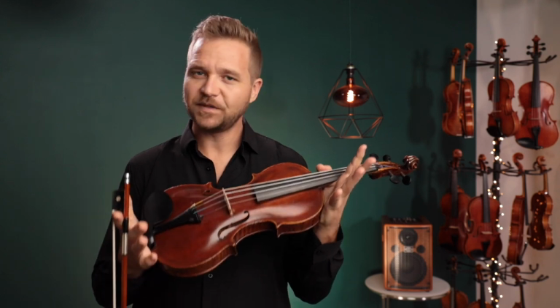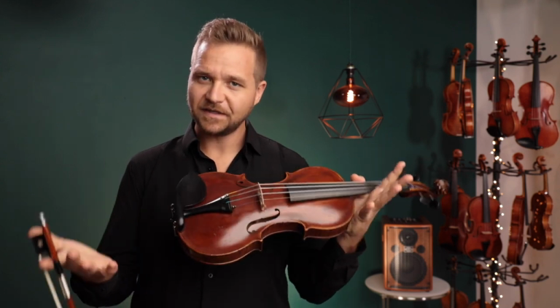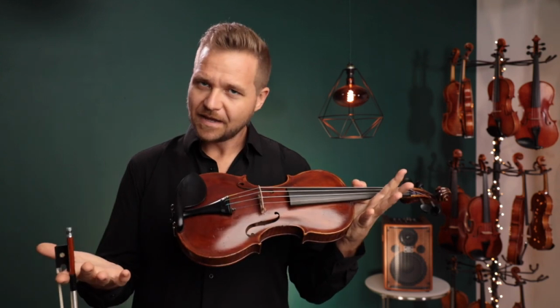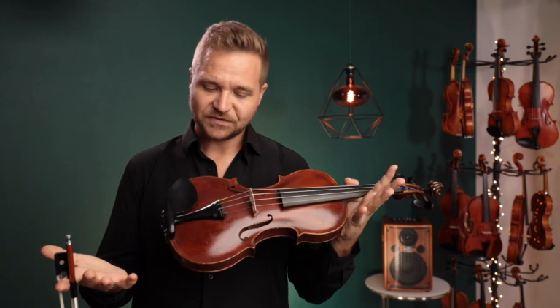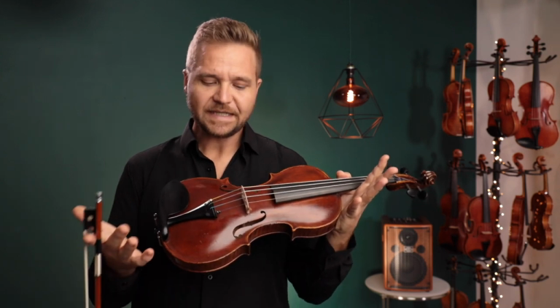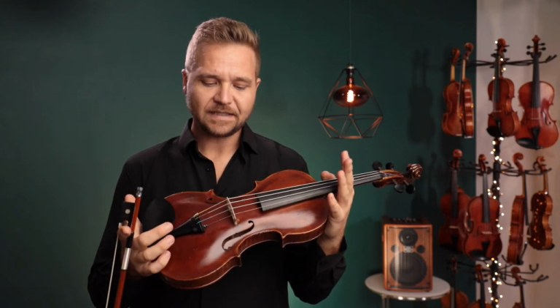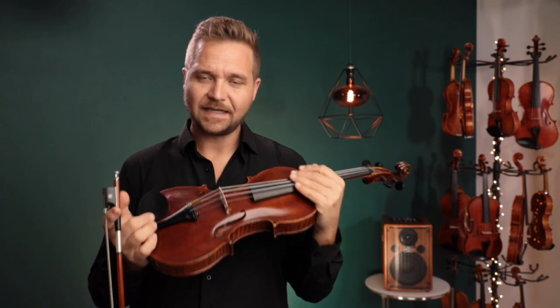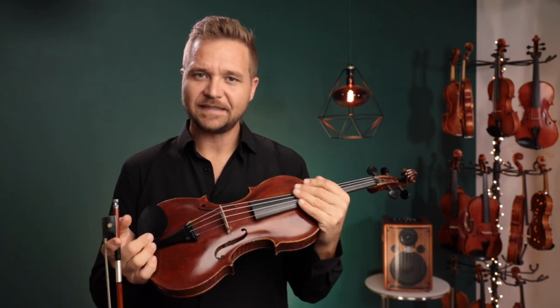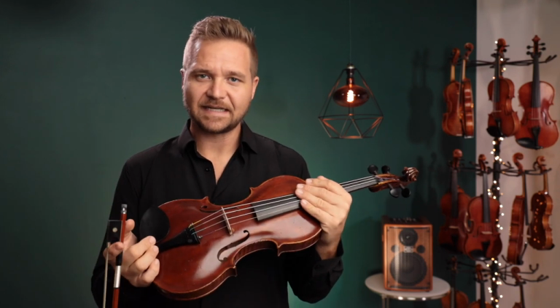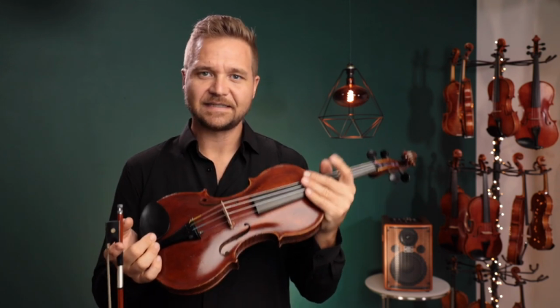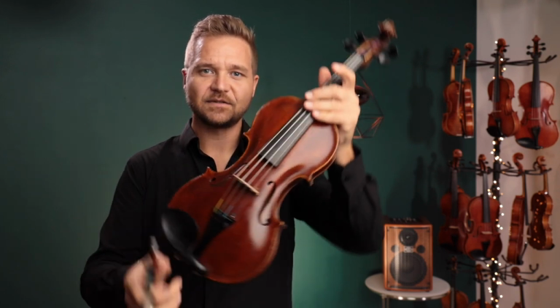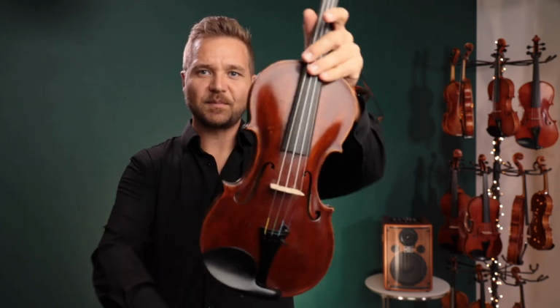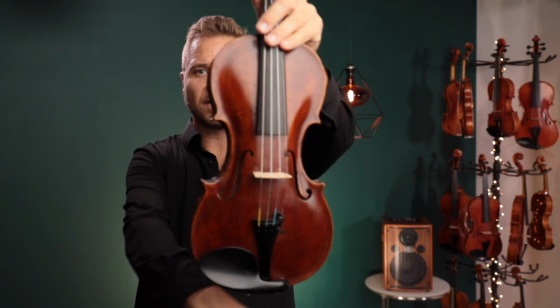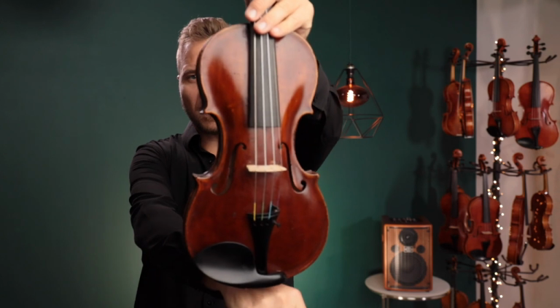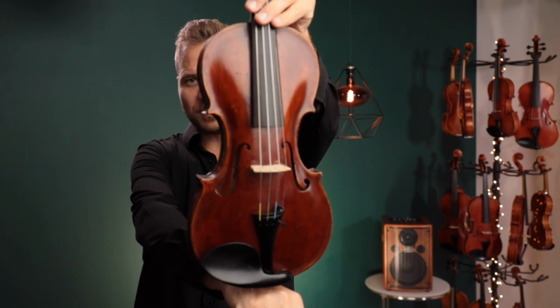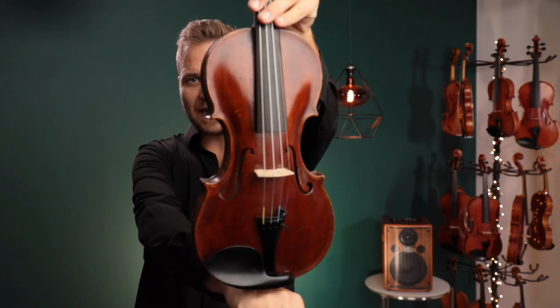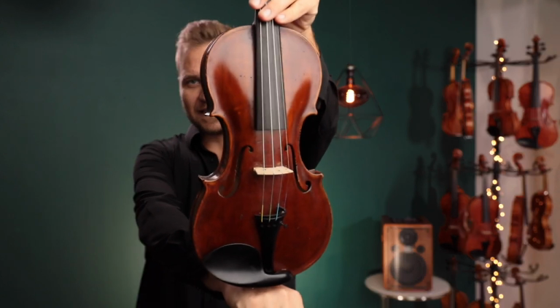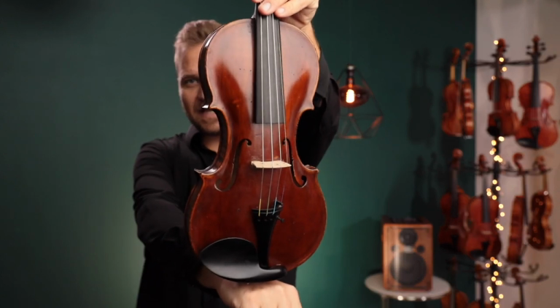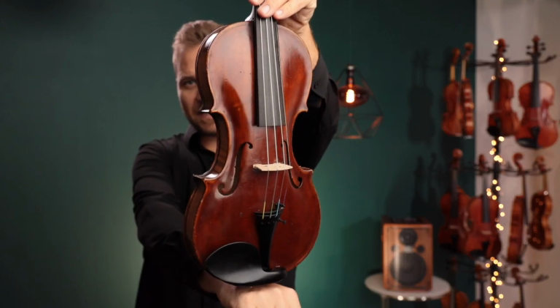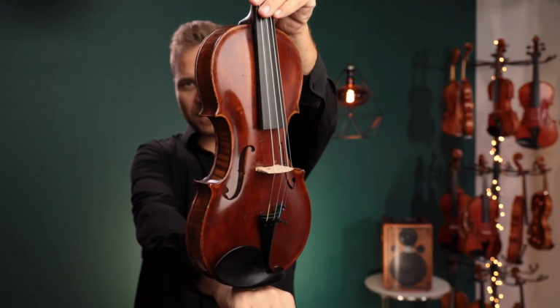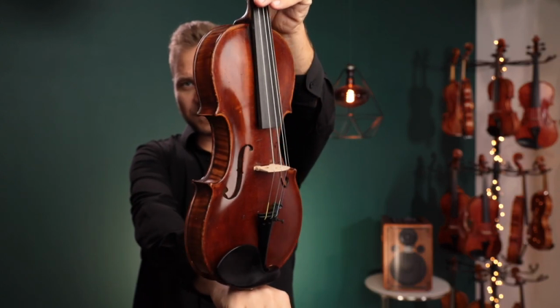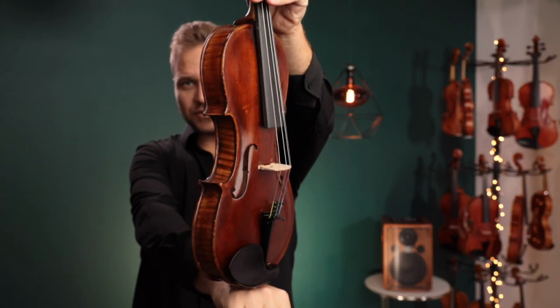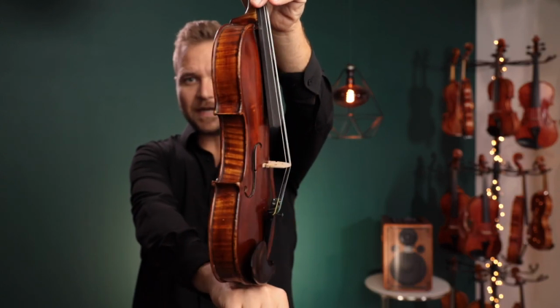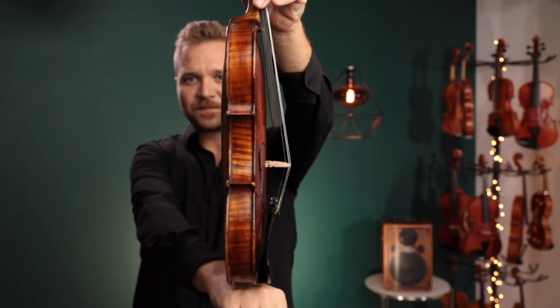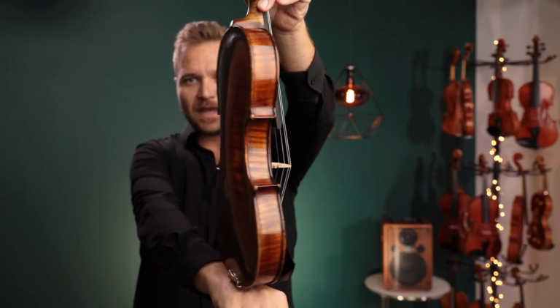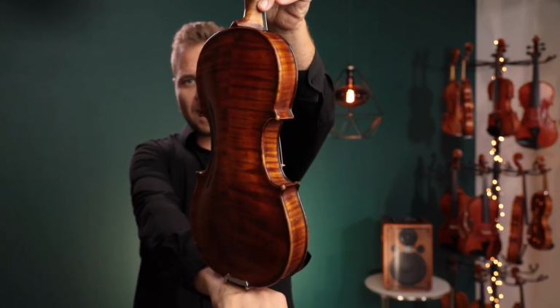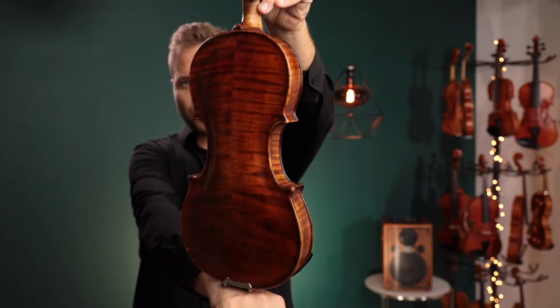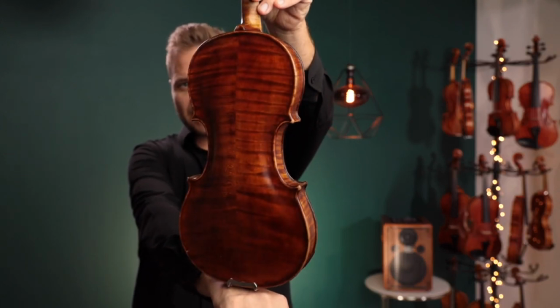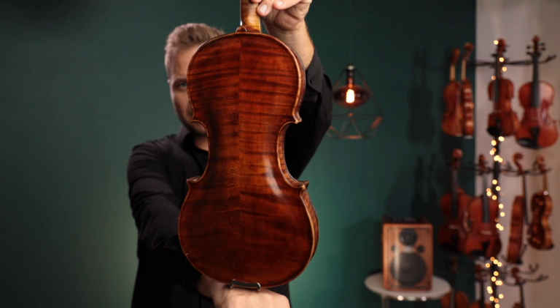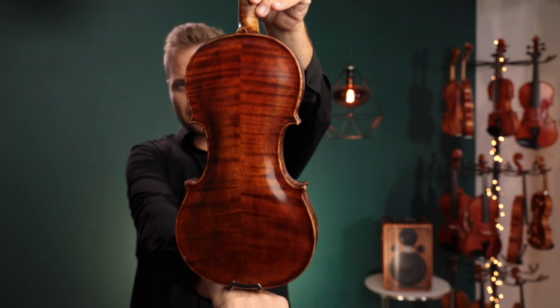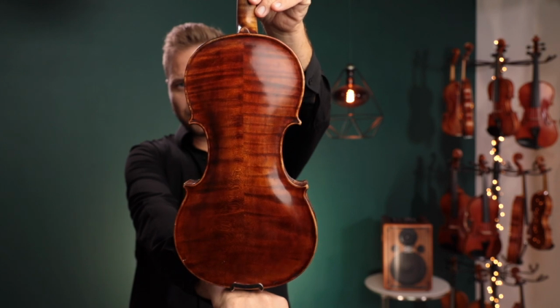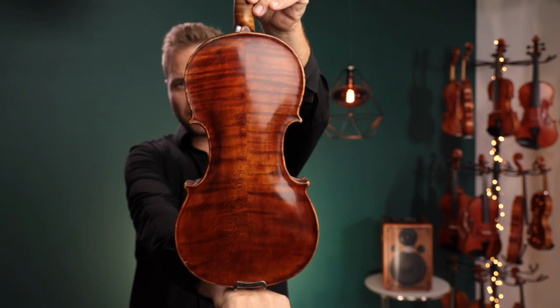It's a little bit of a mystery. The label on the inside says it was made by Karl Placht in Mark Newkirk in Germany, and we had the instrument opened up.